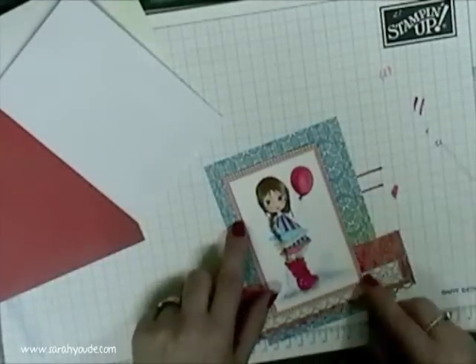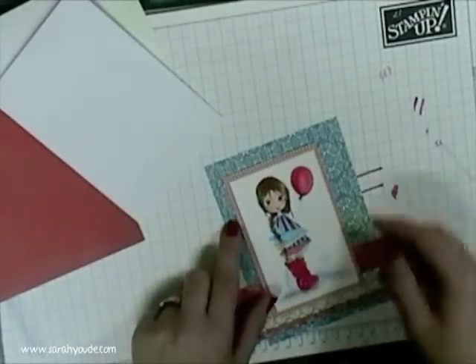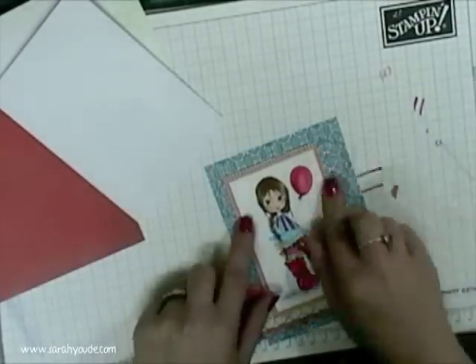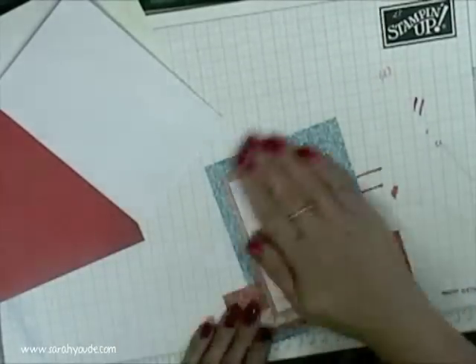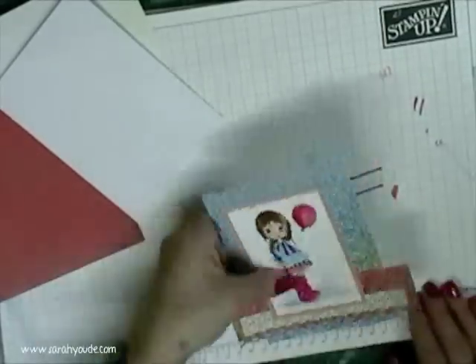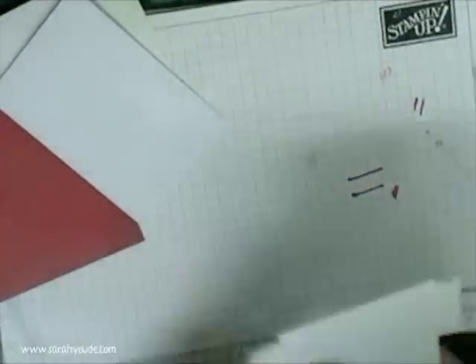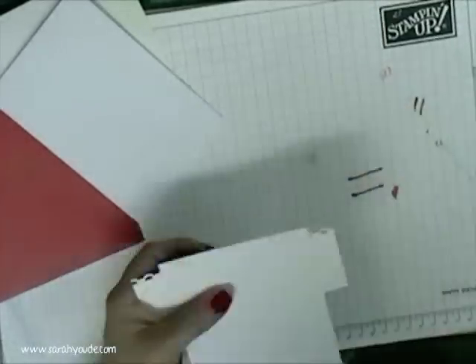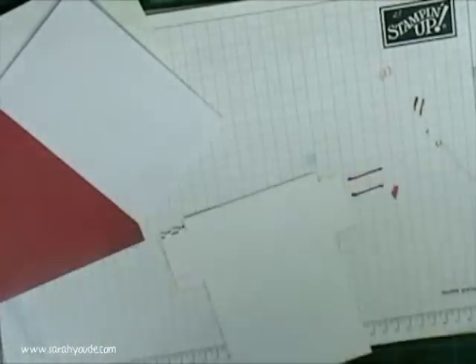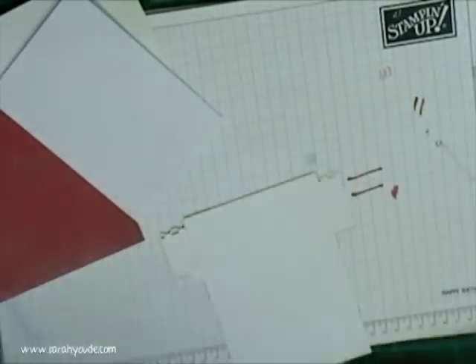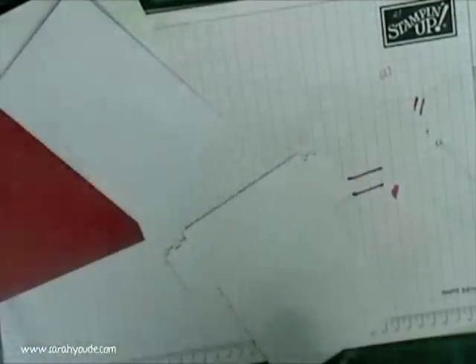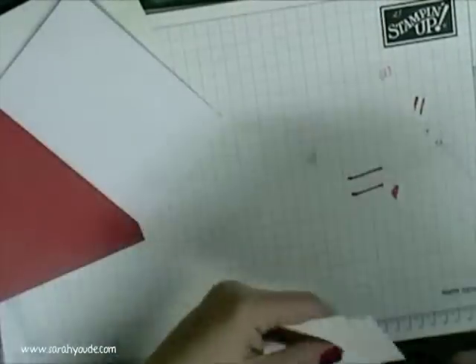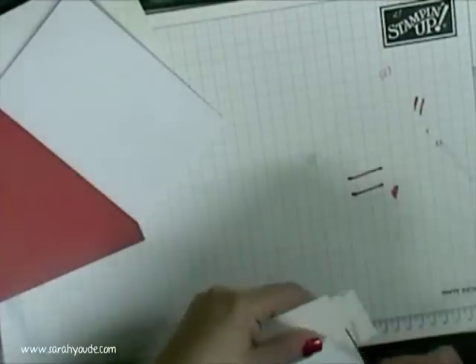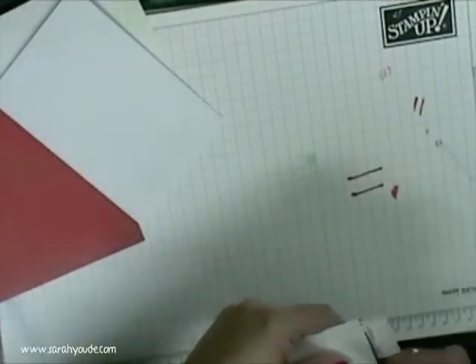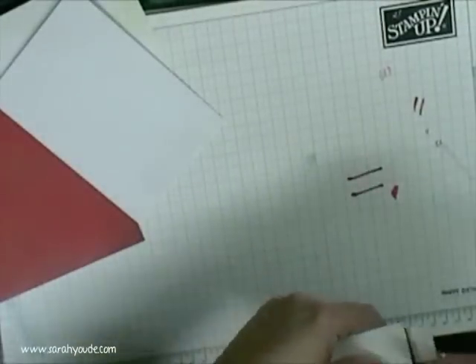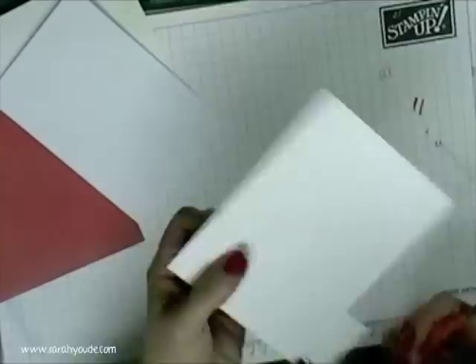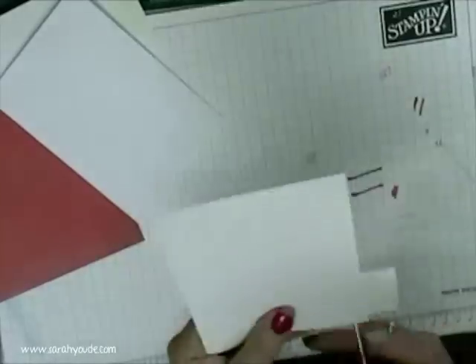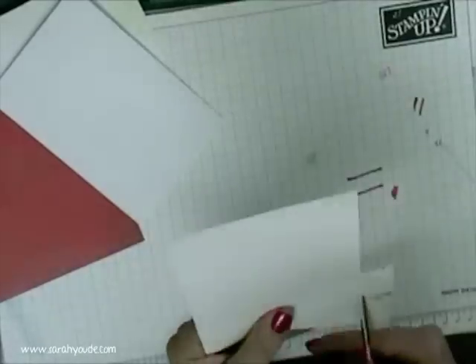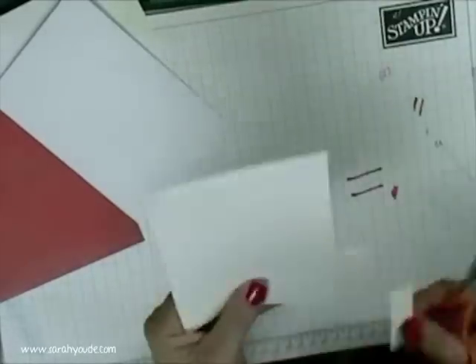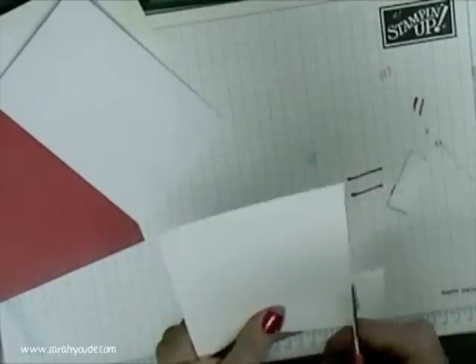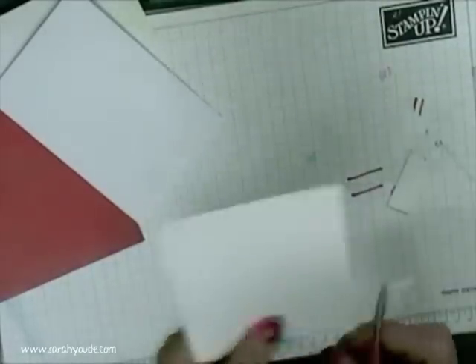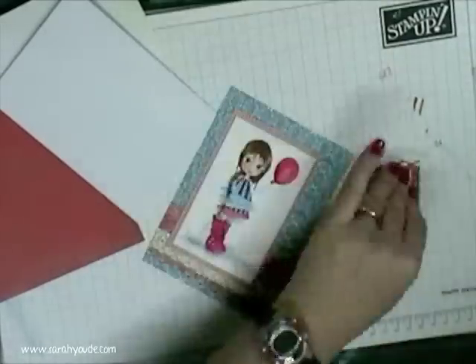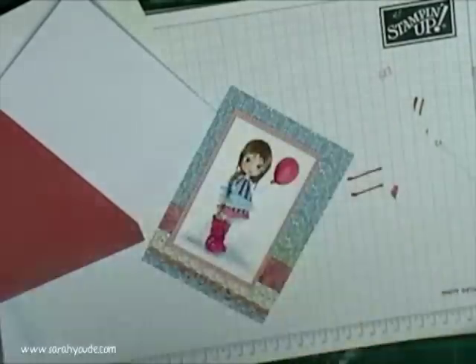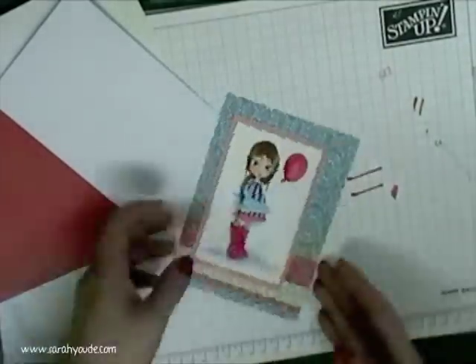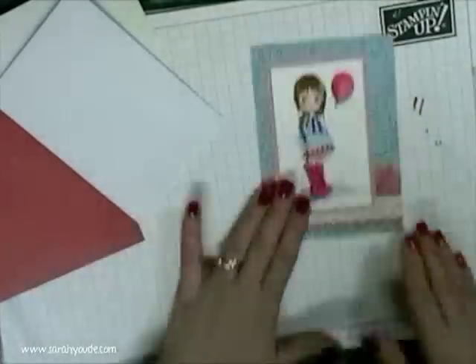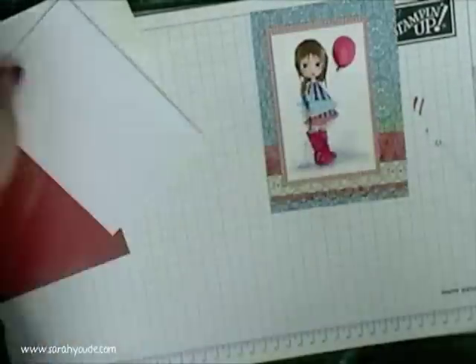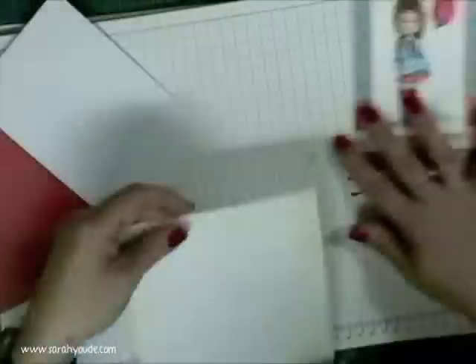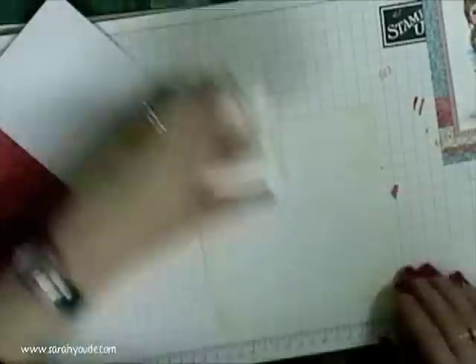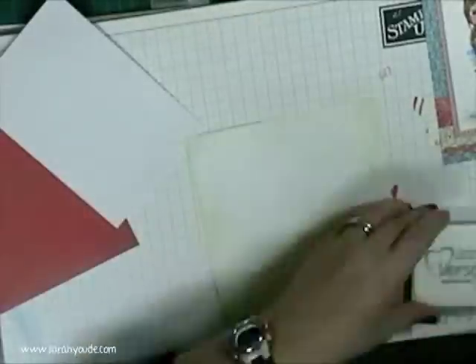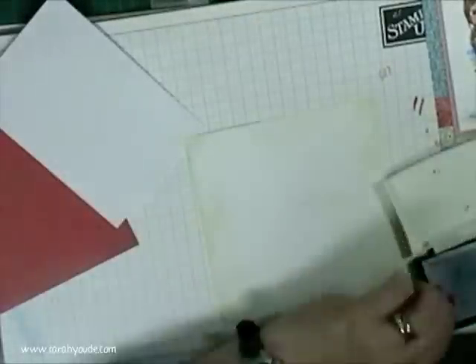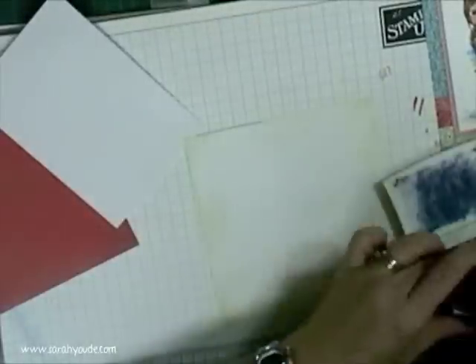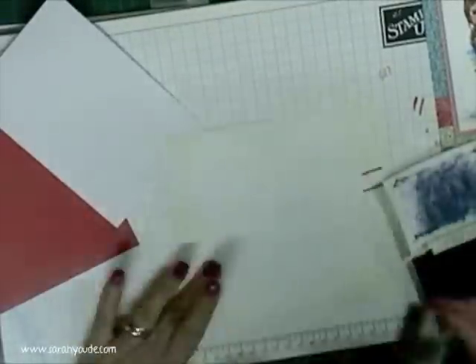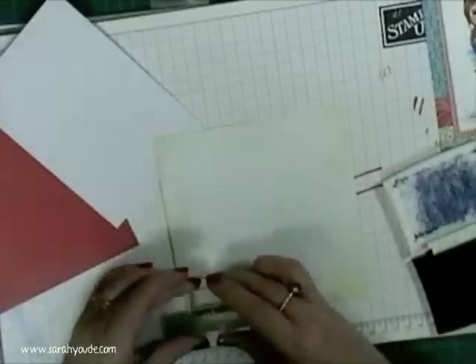Putting the card front together, merrily going along, not realising that the base part hasn't been cut correctly and it's too big for my card. I need to cut that down later.